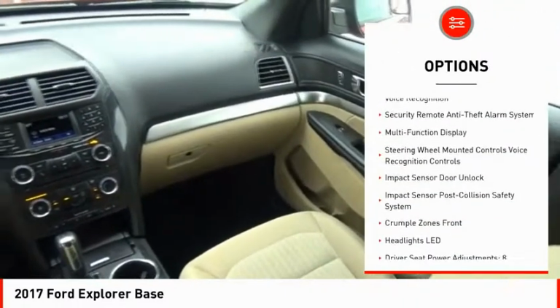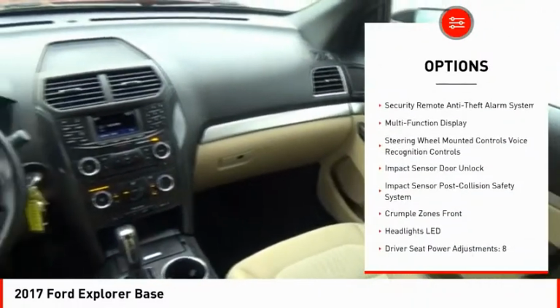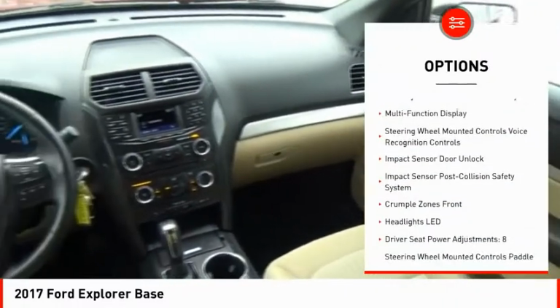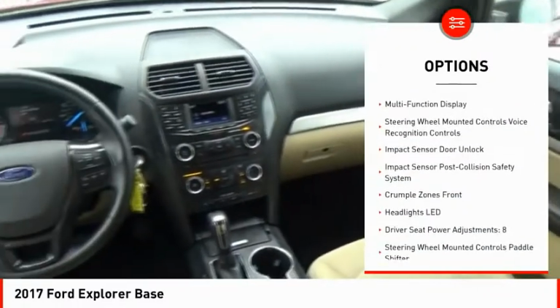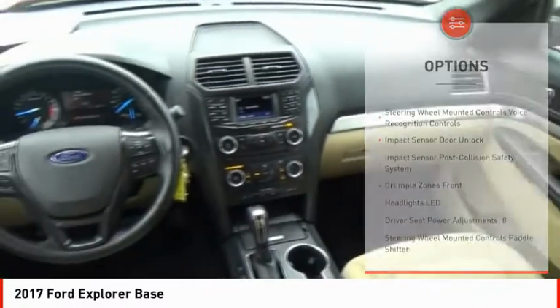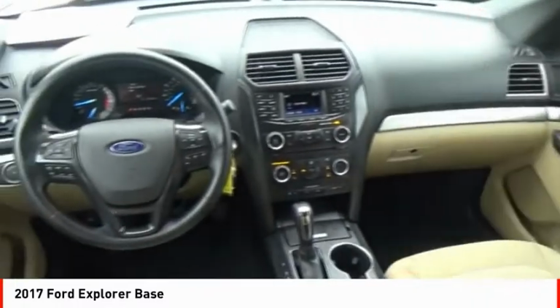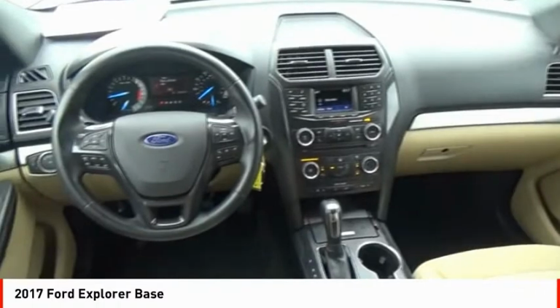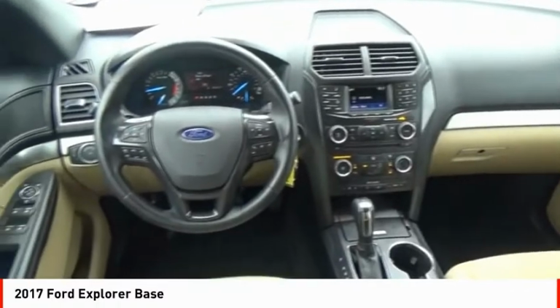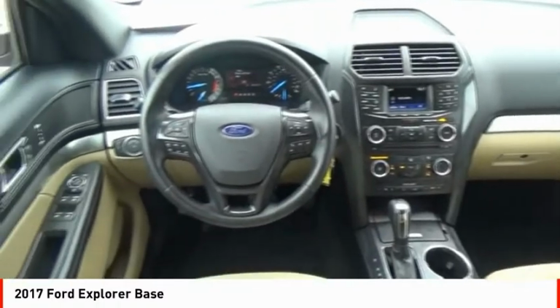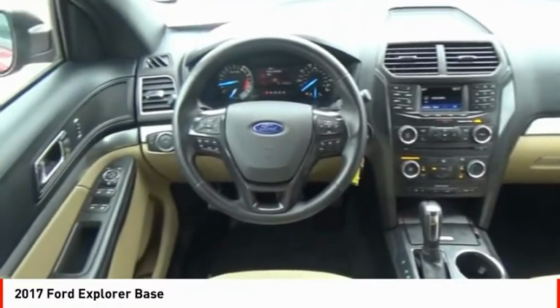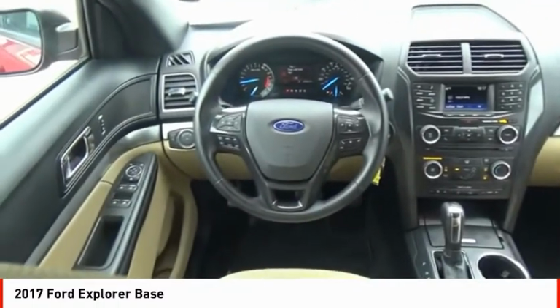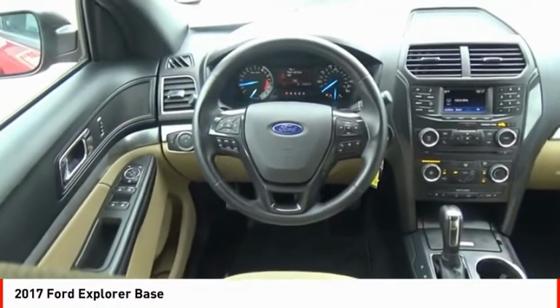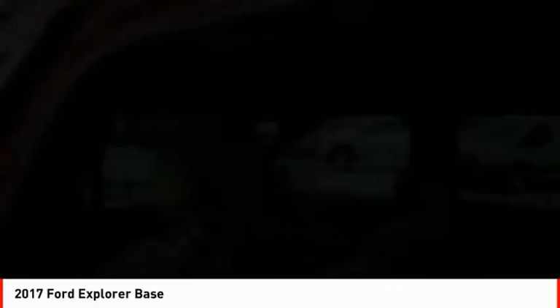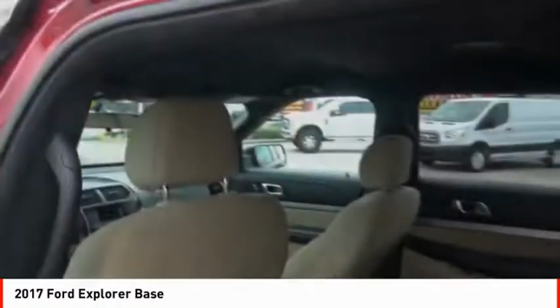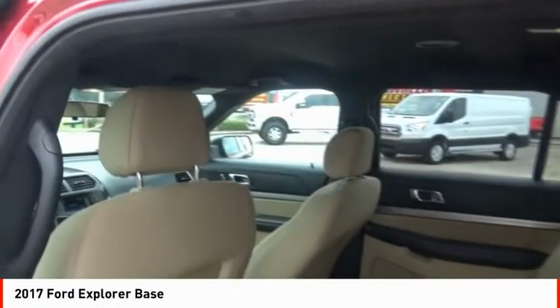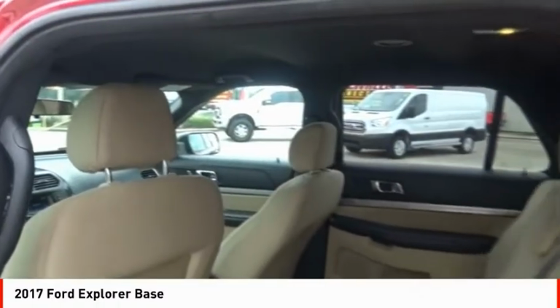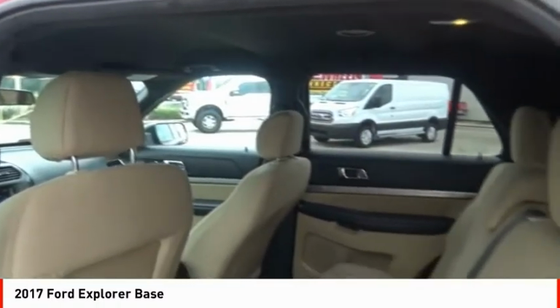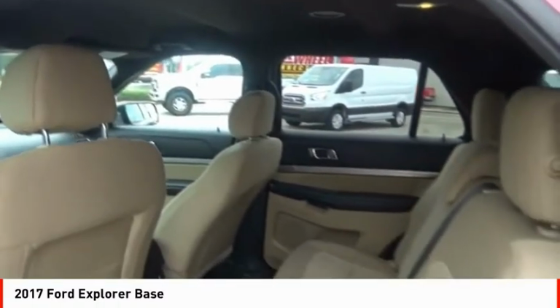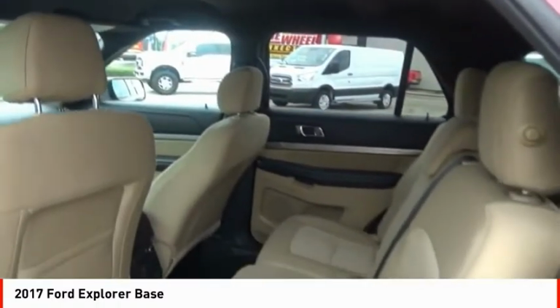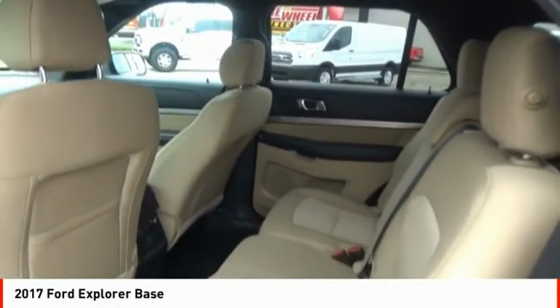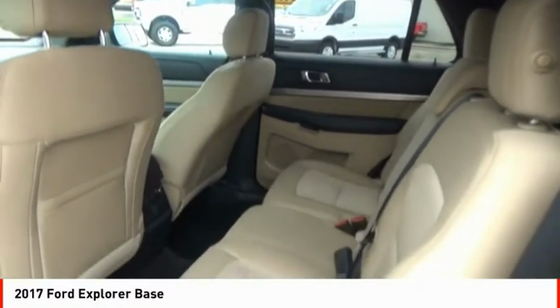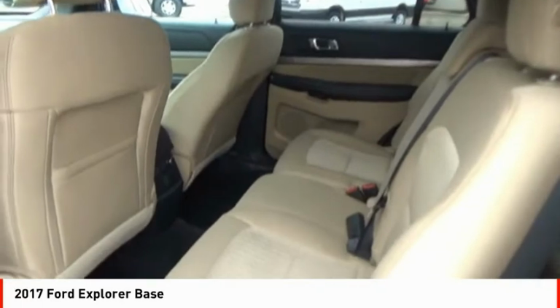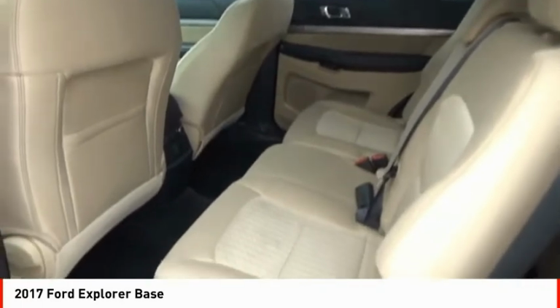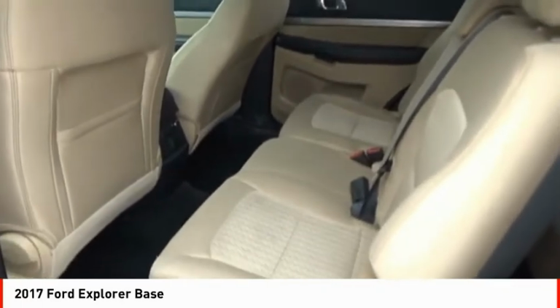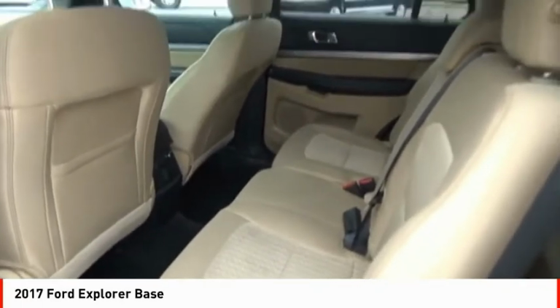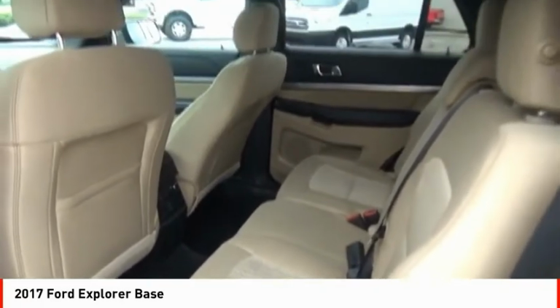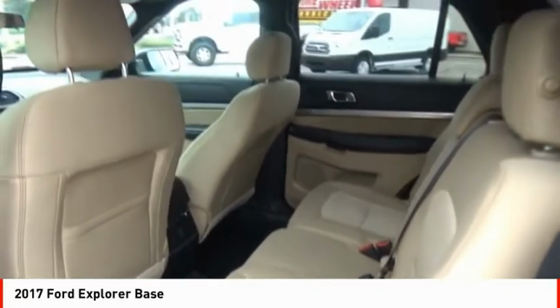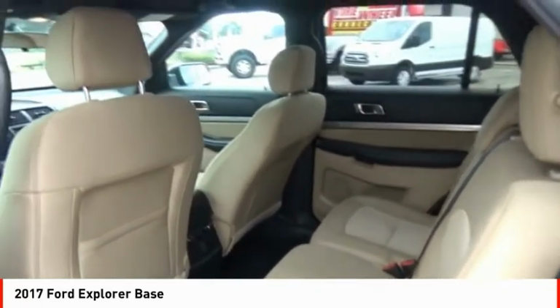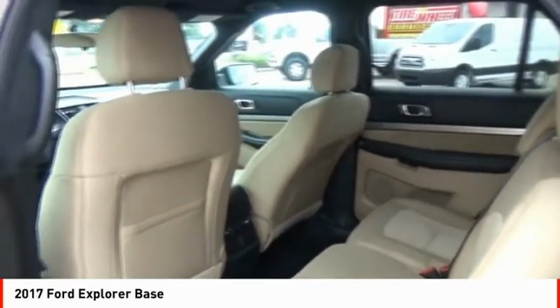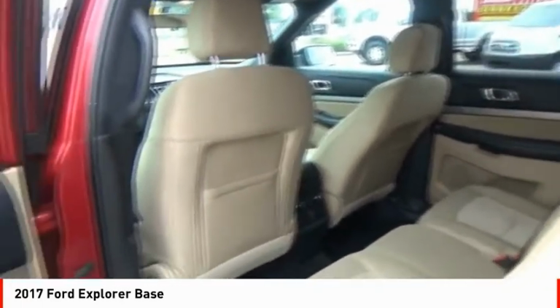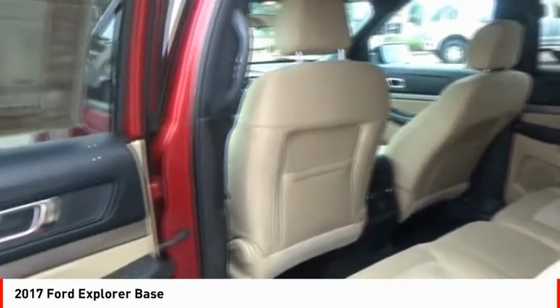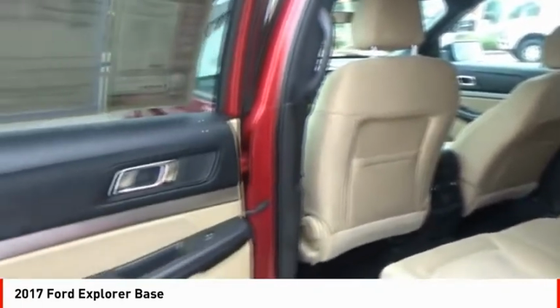Power brakes, airbags, front passenger knee airbag, electronic messaging assistance with read function, electronic messaging assistance with voice recognition. Your new ride is just a phone call away.